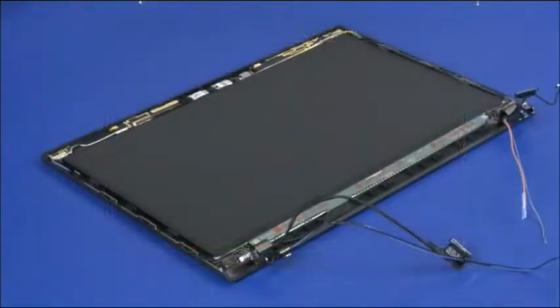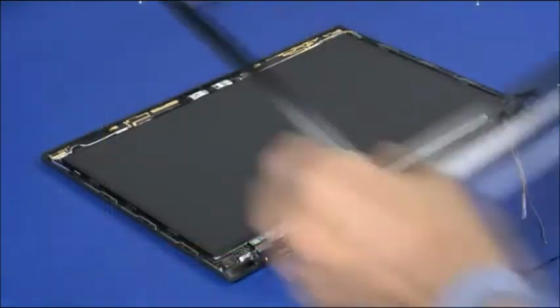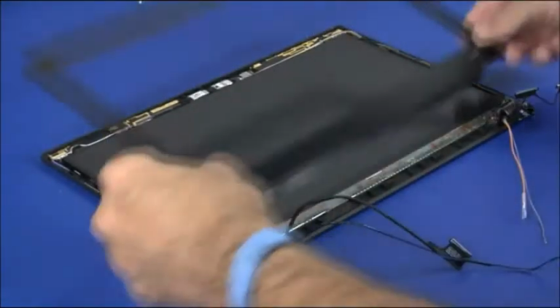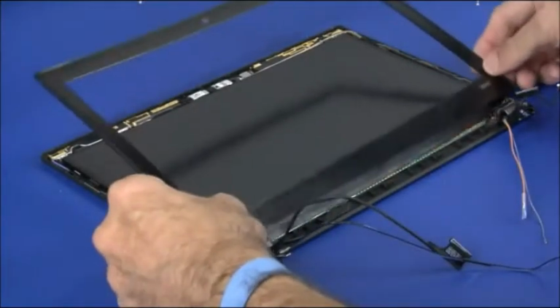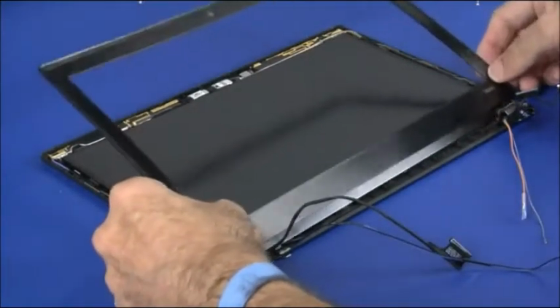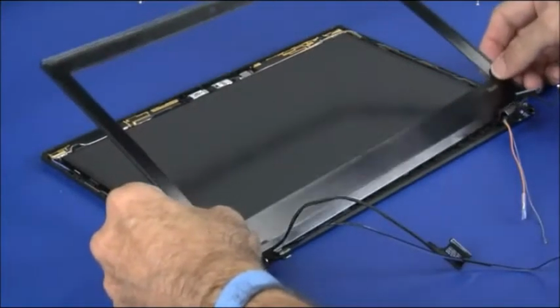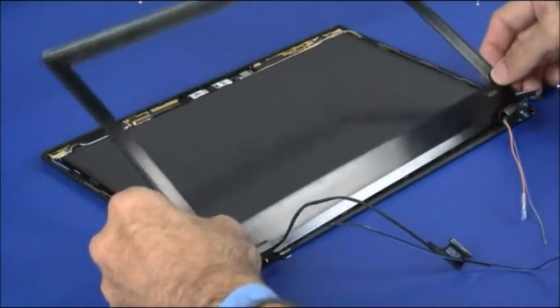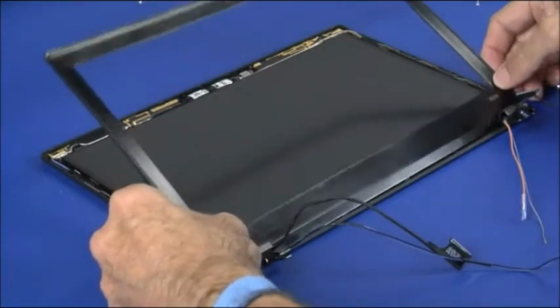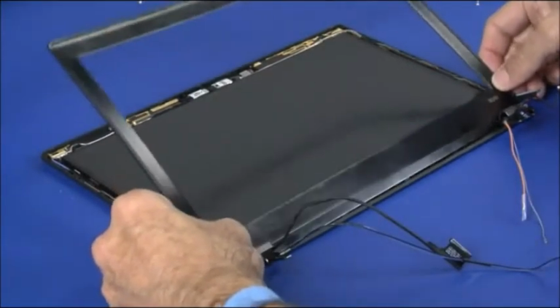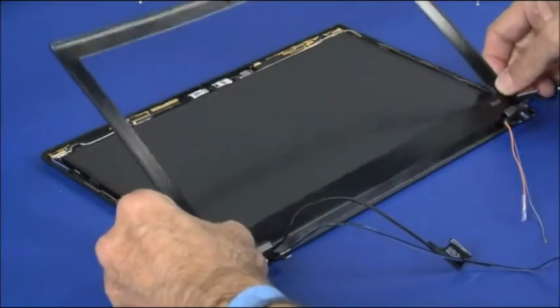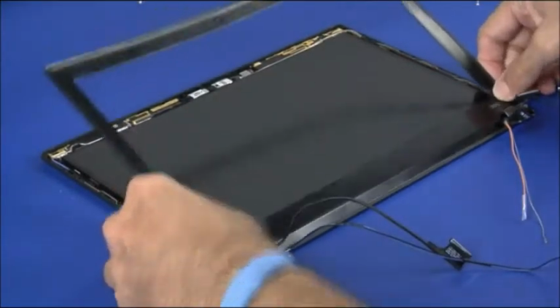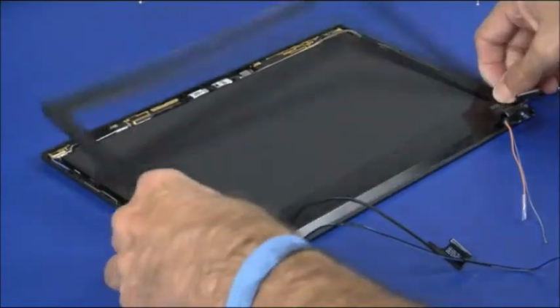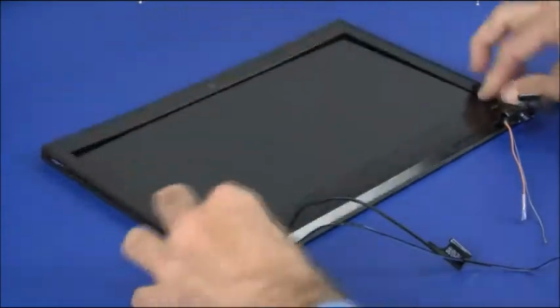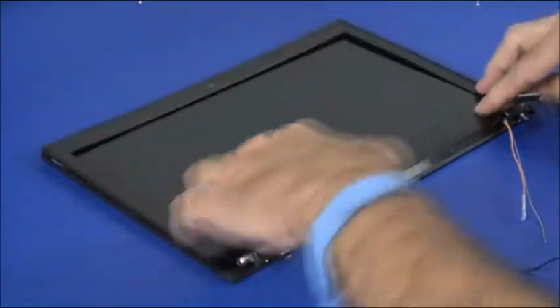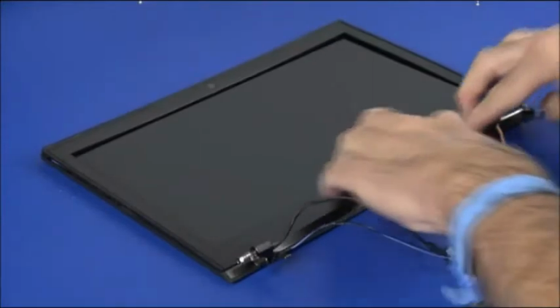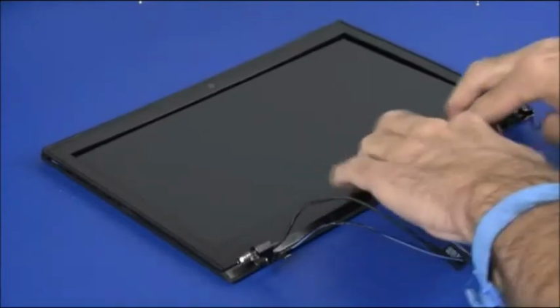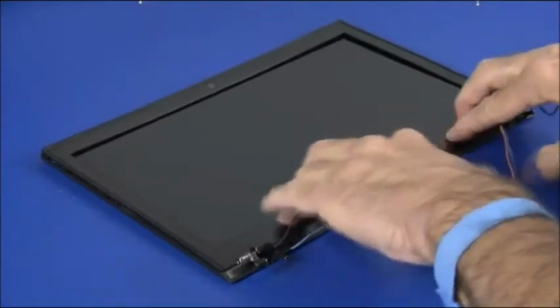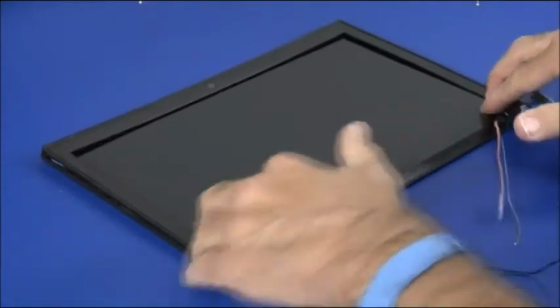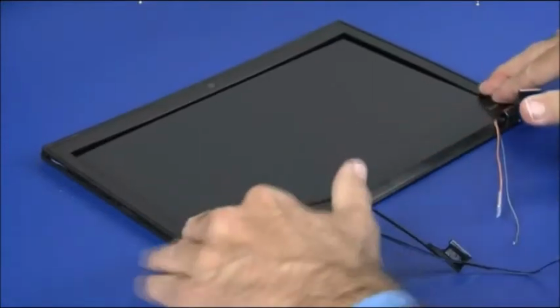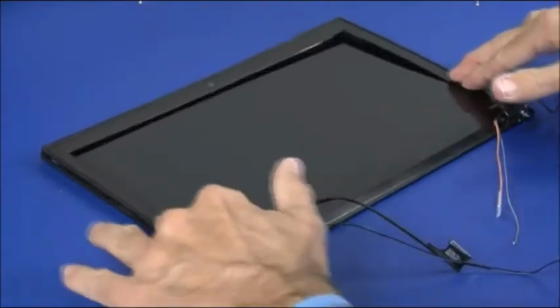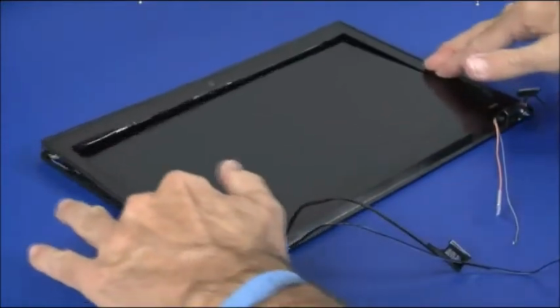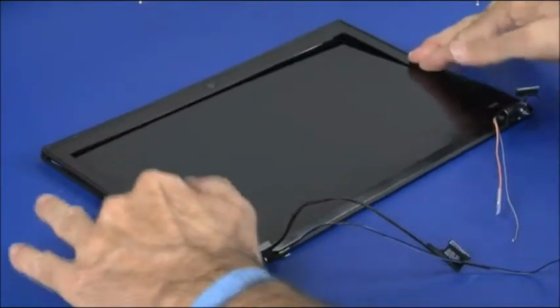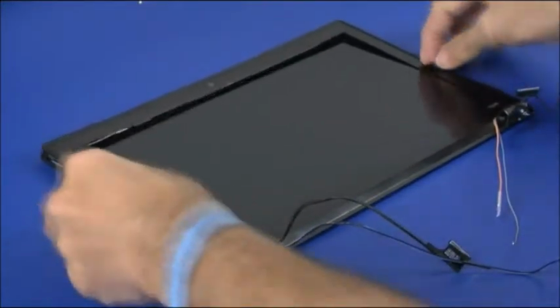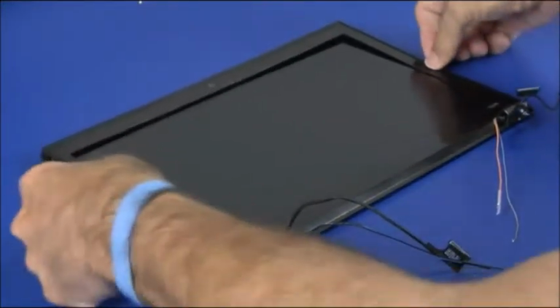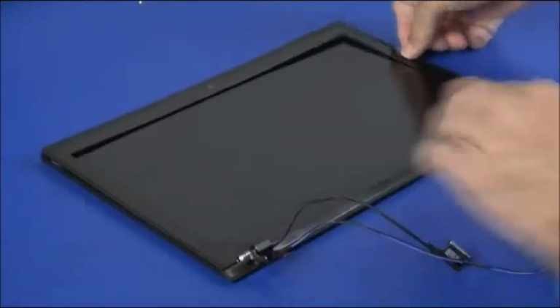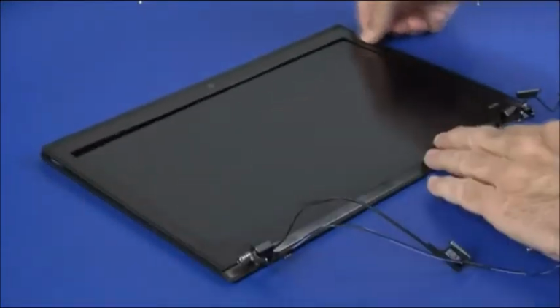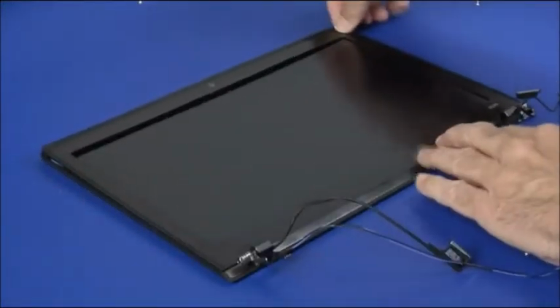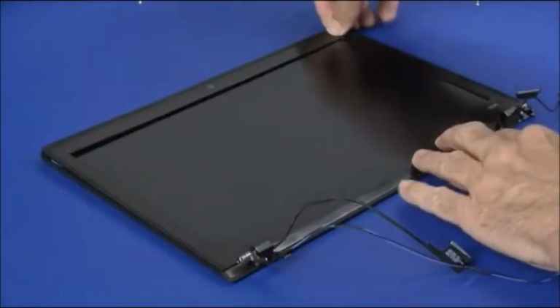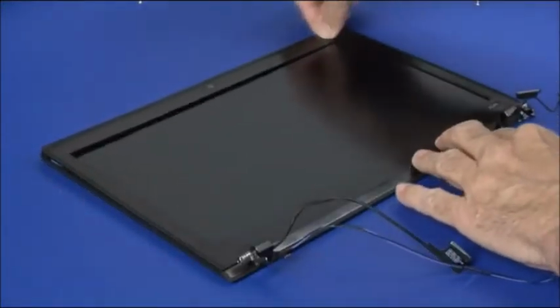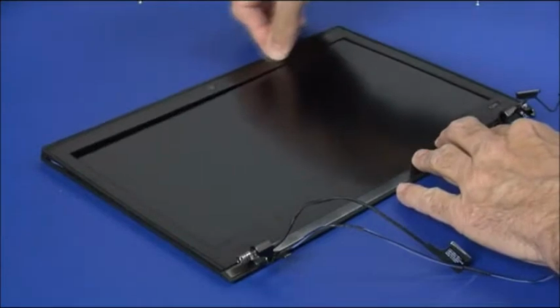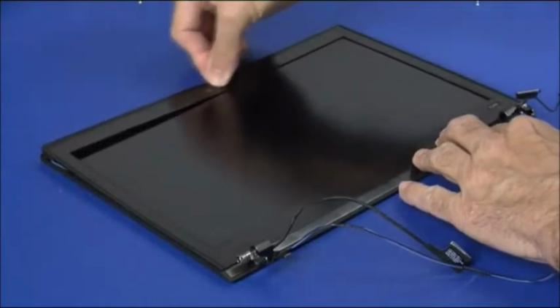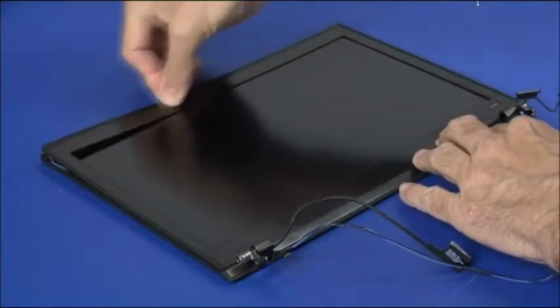Insert the tabs along the bottom edge of the LCD bezel under the lip of the LCD cover assembly. Carefully press down to fasten the bezel clips, working around the edges until secure.